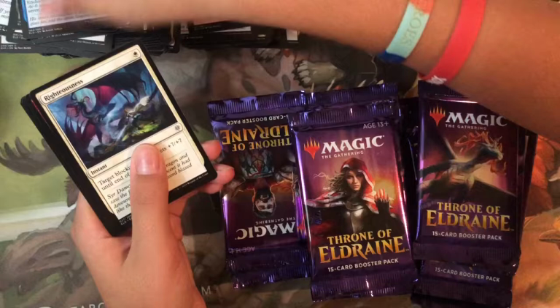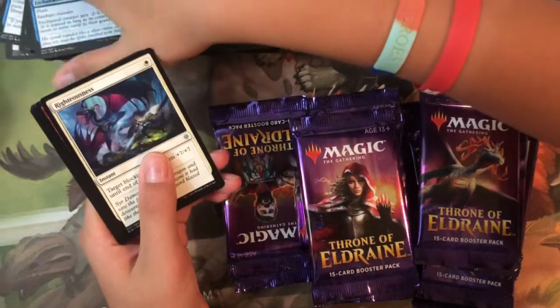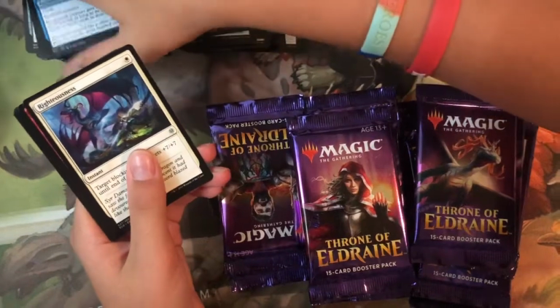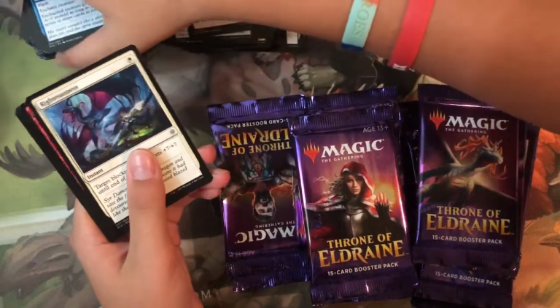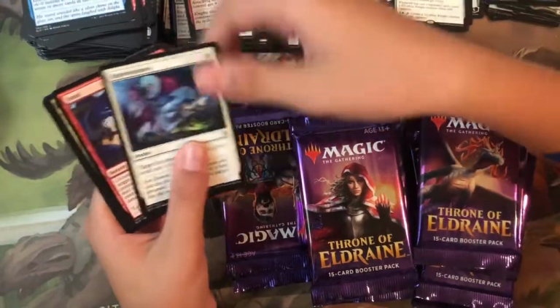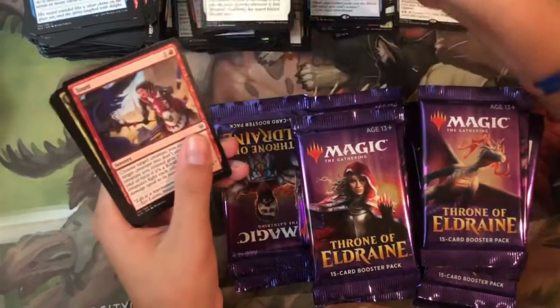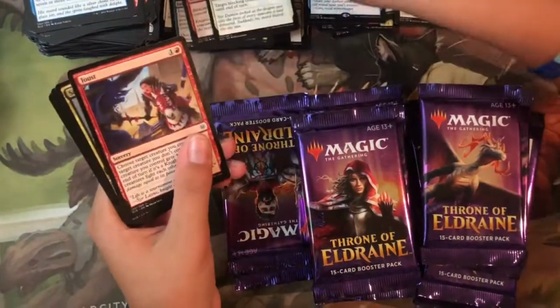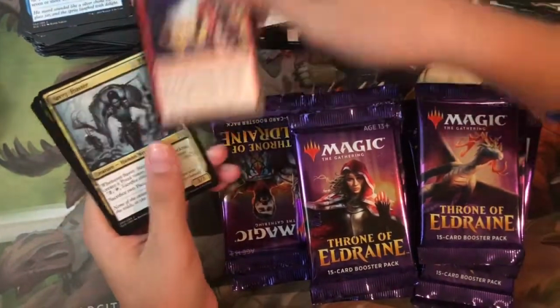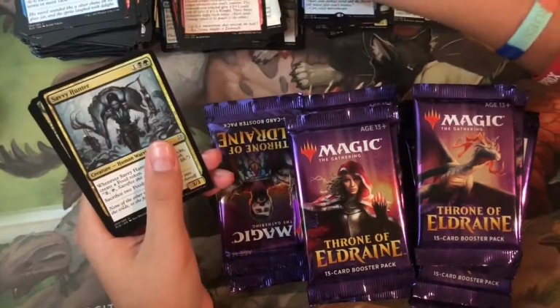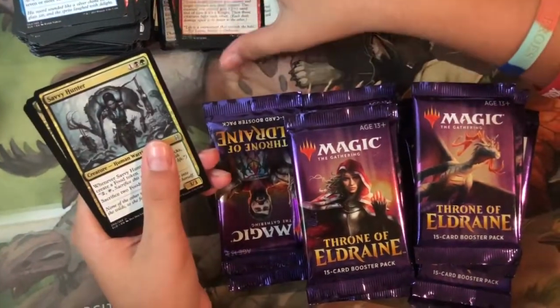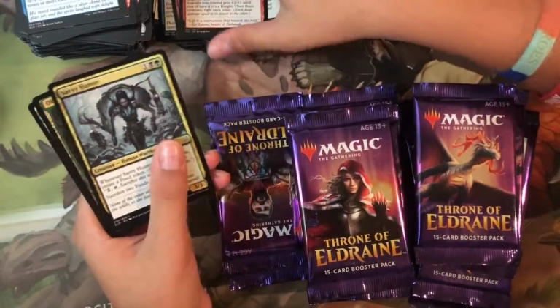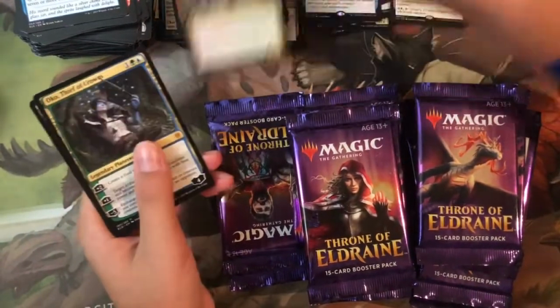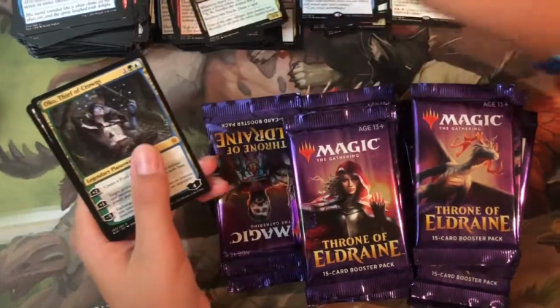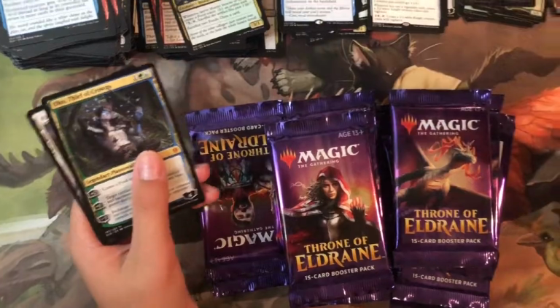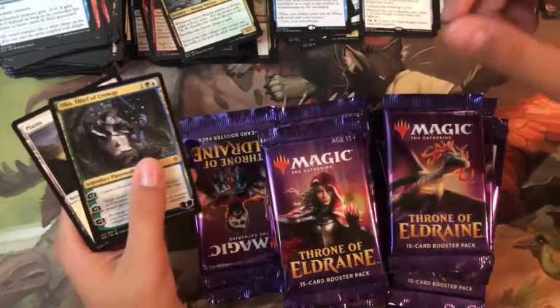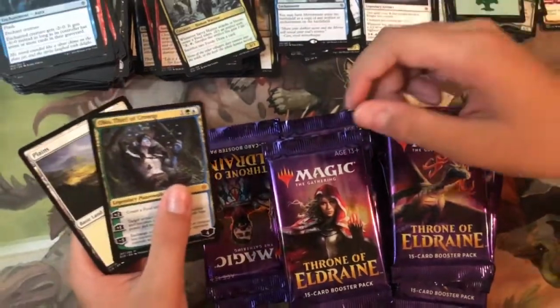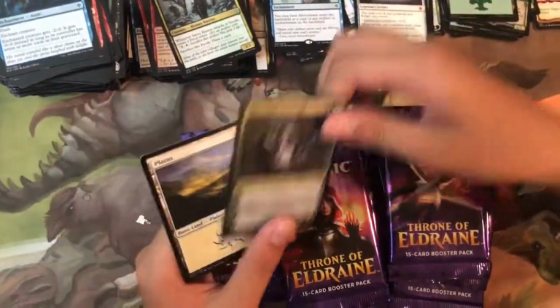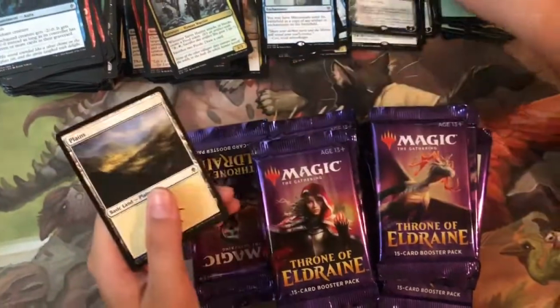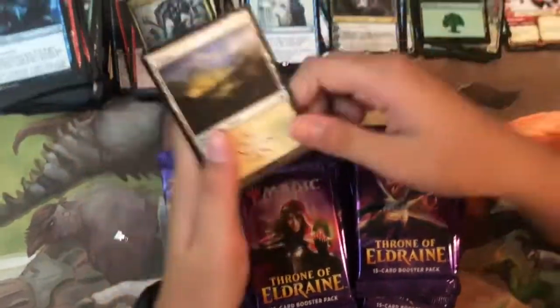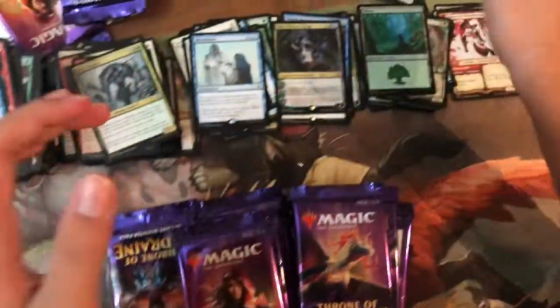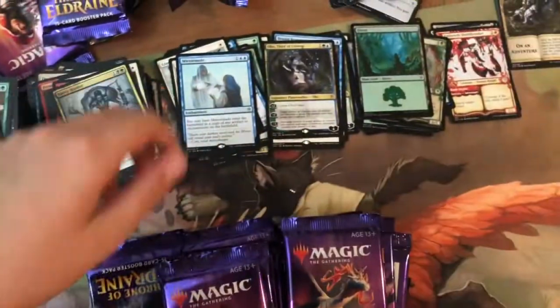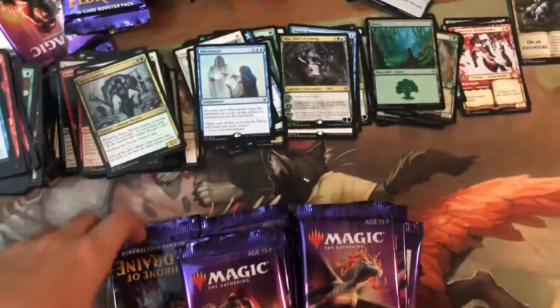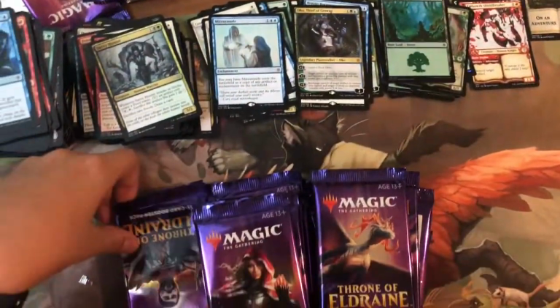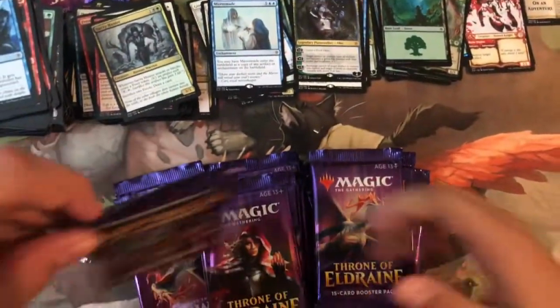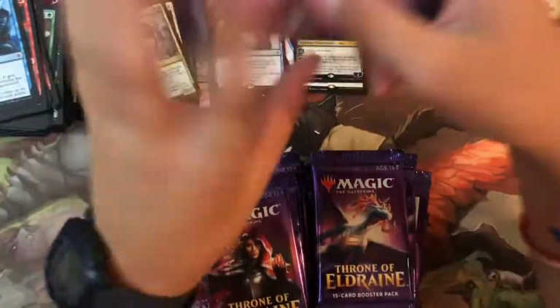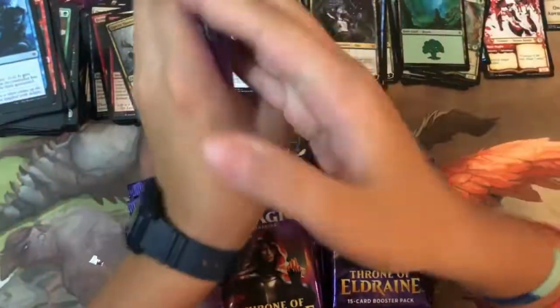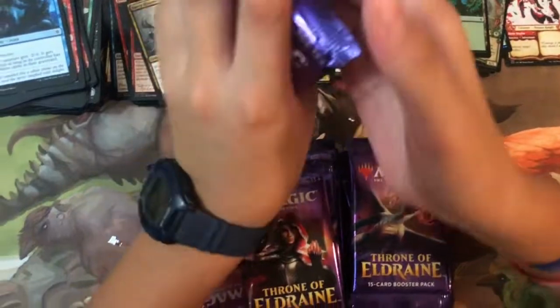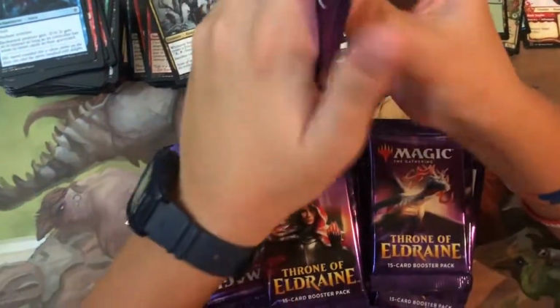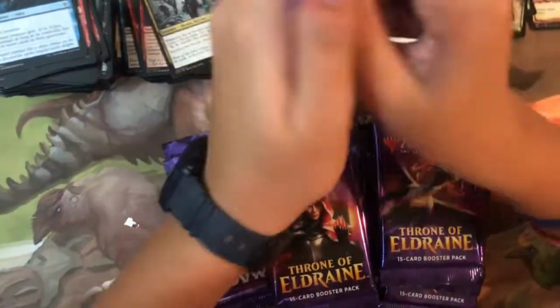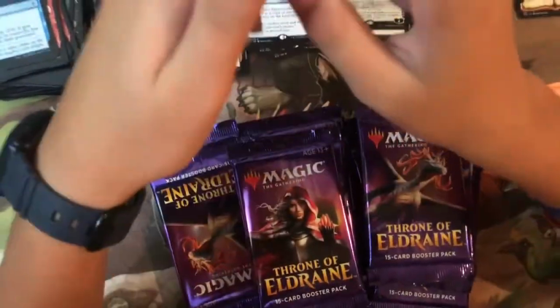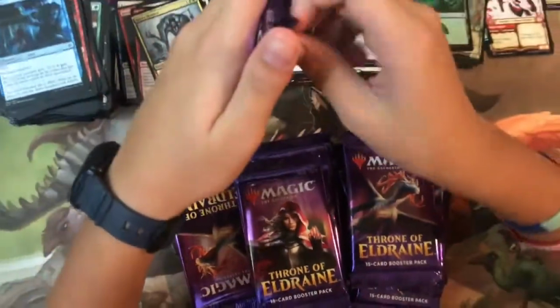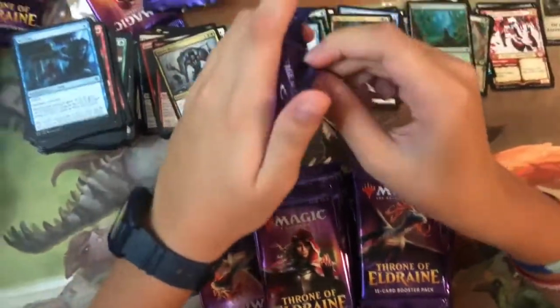Uncommons: Righteousness, Joust, Savvy Hunter, and the rare is Oko. A planeswalker! That's the fourth Oko I have now.